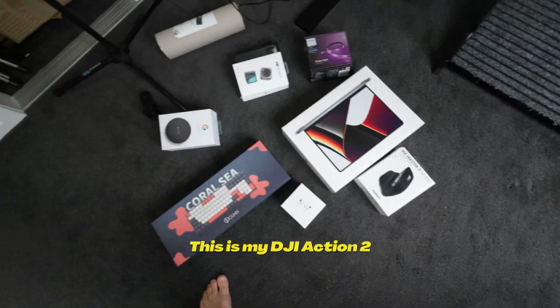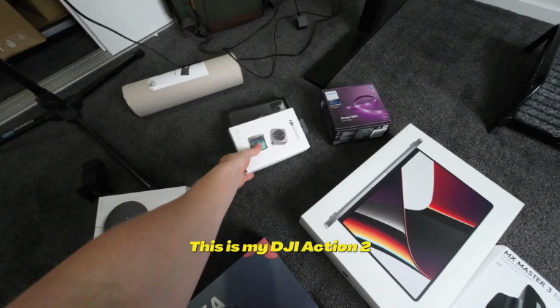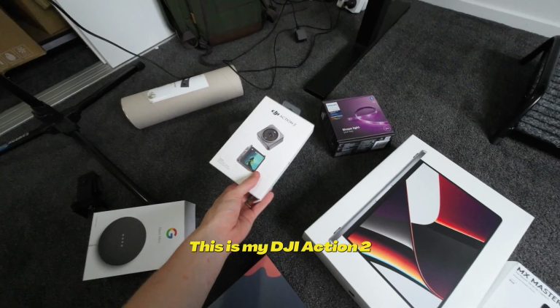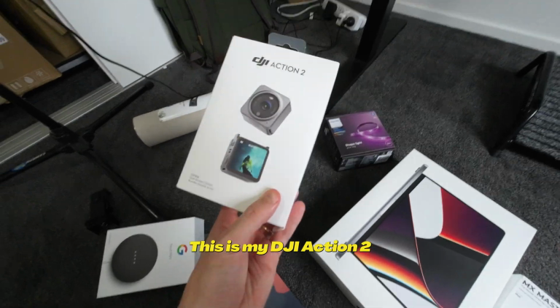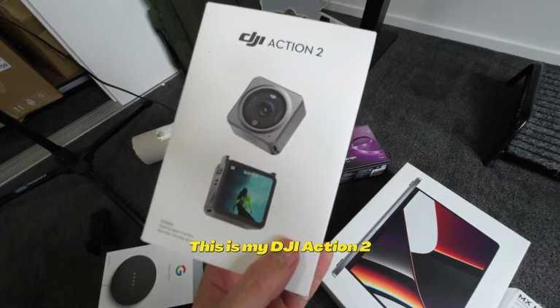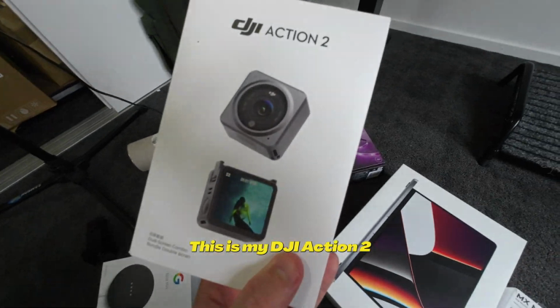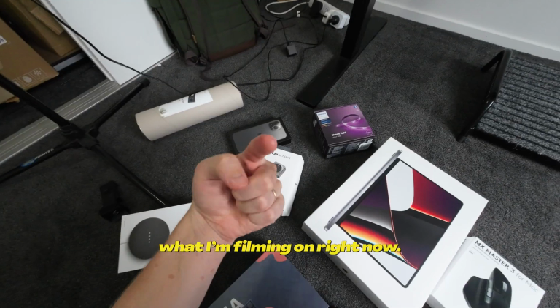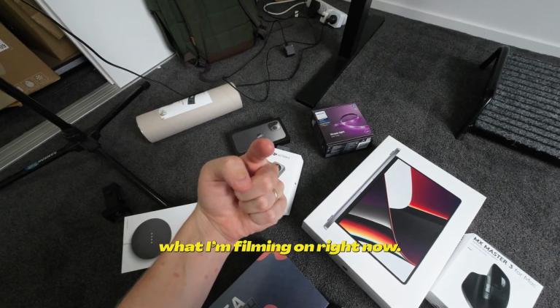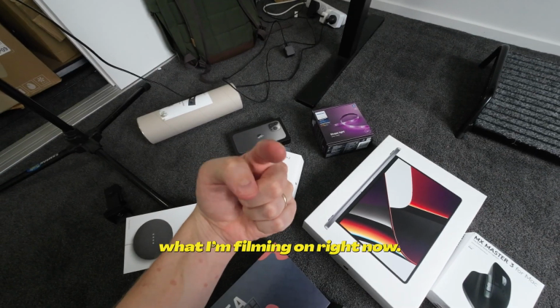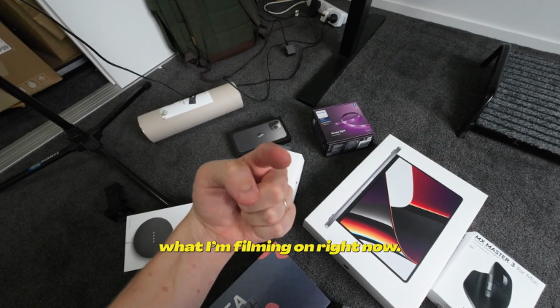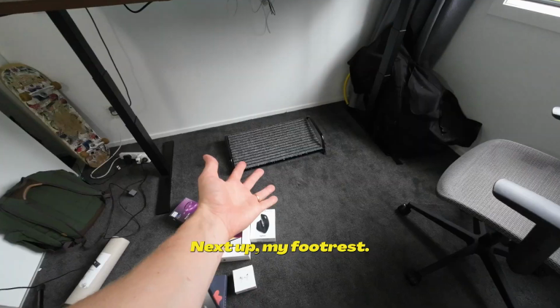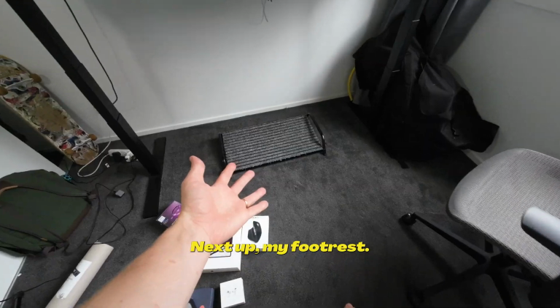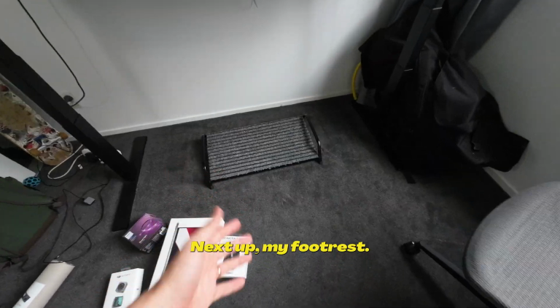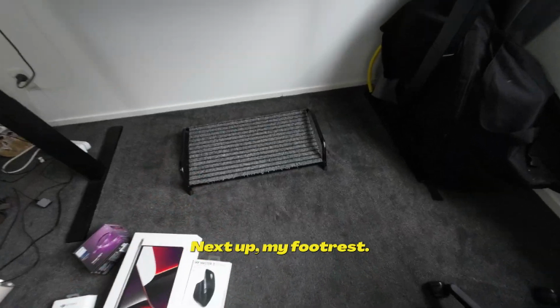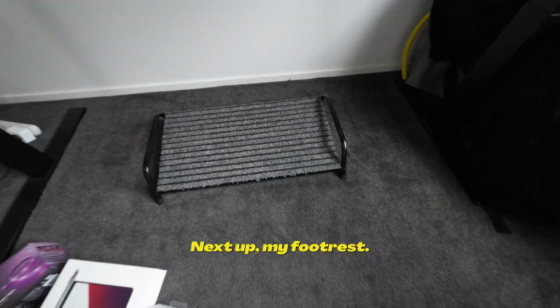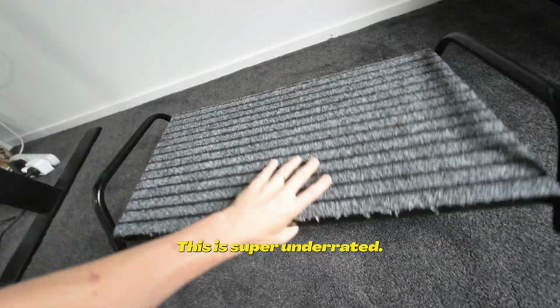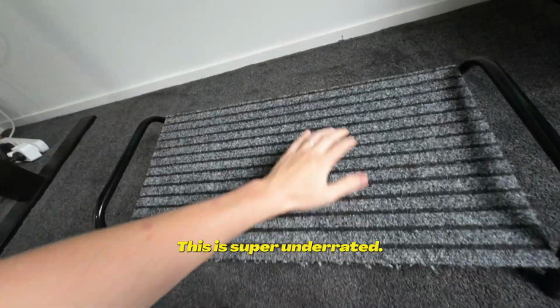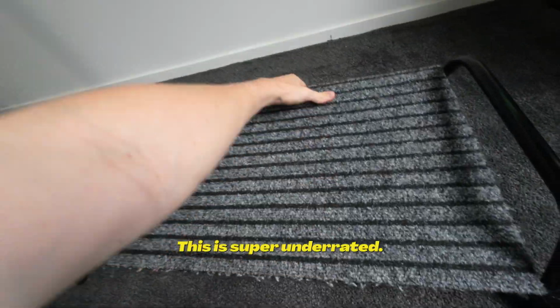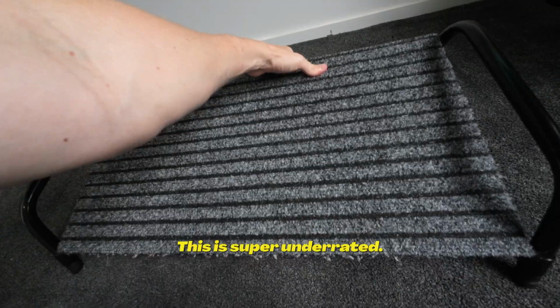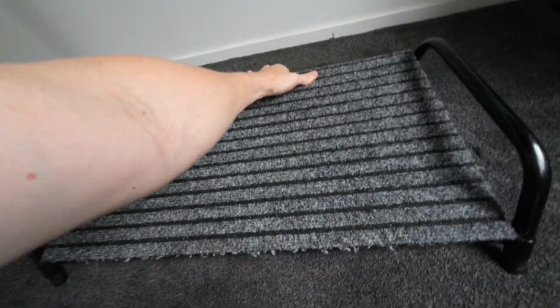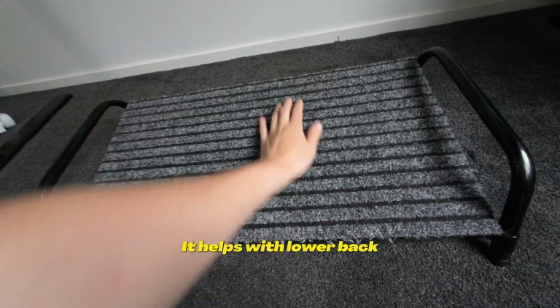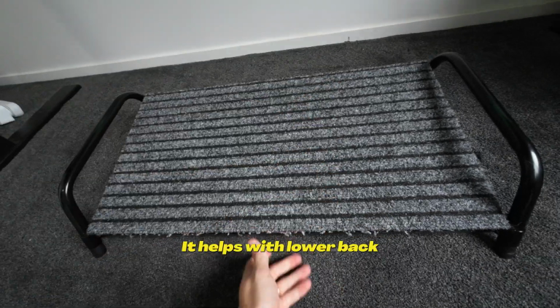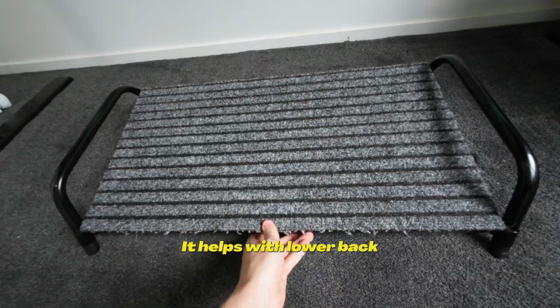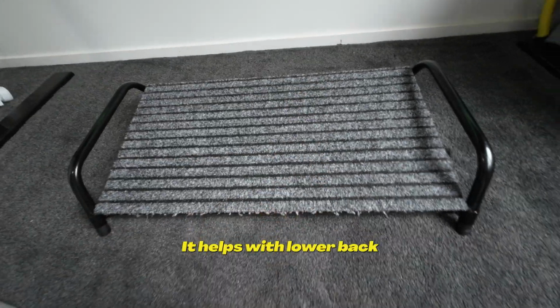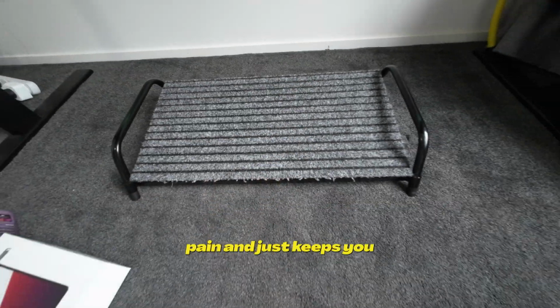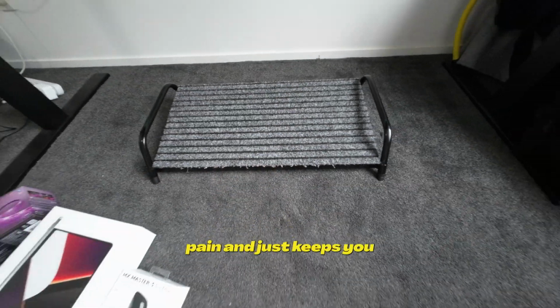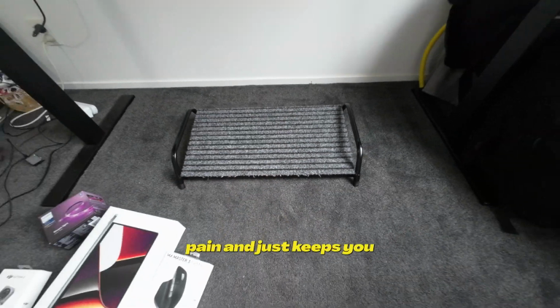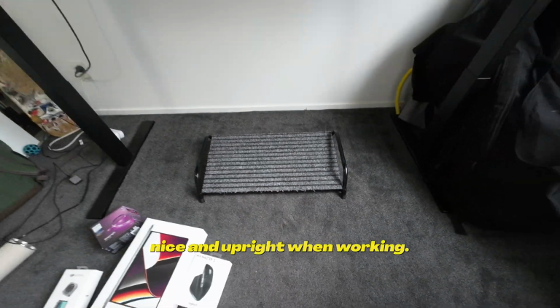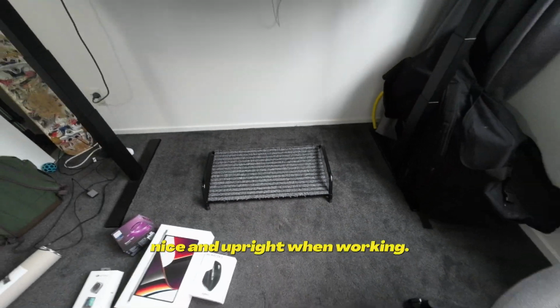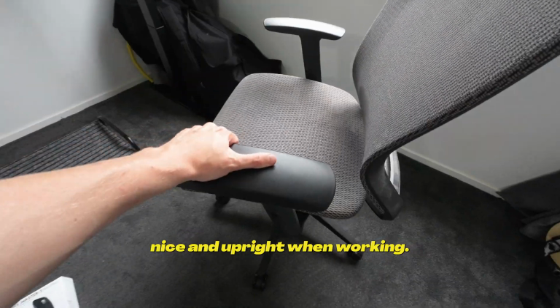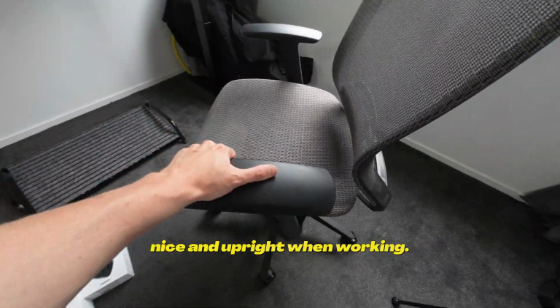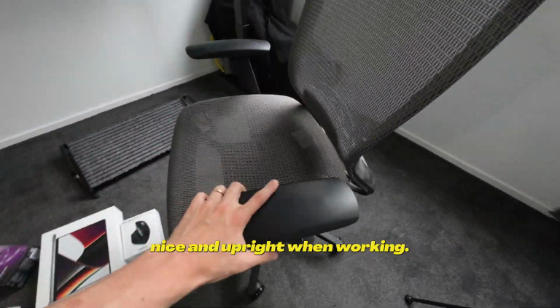This is my DJI Action 2, which is what I'm filming on right now. Next up, my footrest — this is super underrated. It helps with lower back pain and just keeps you nice and upright when working.